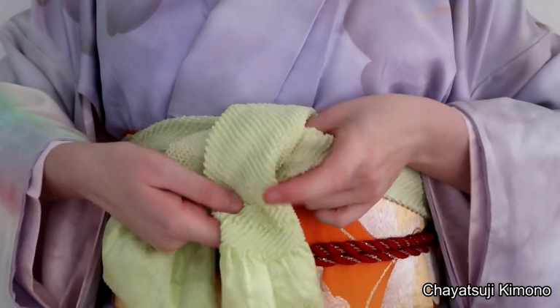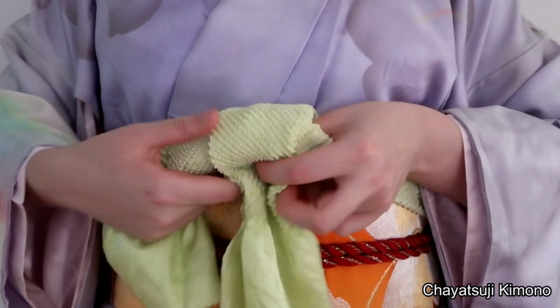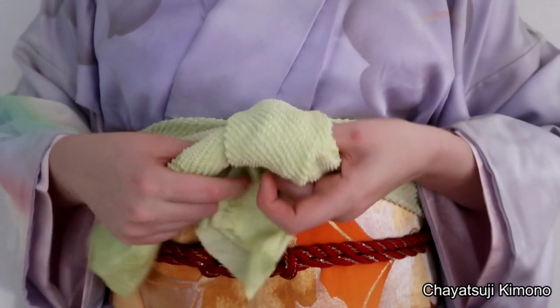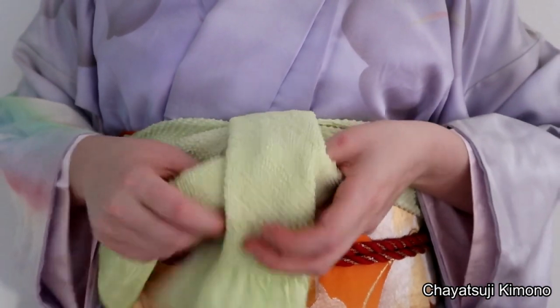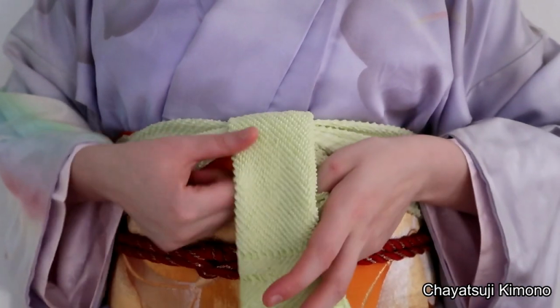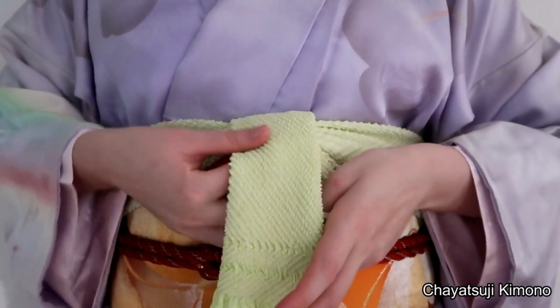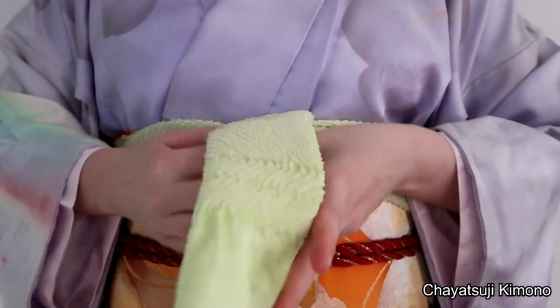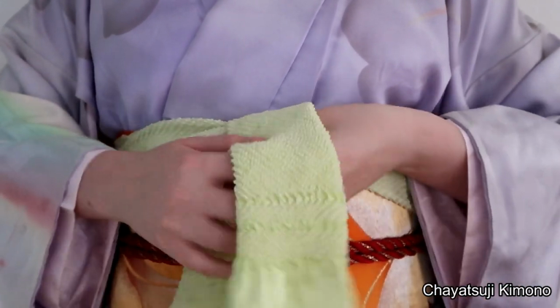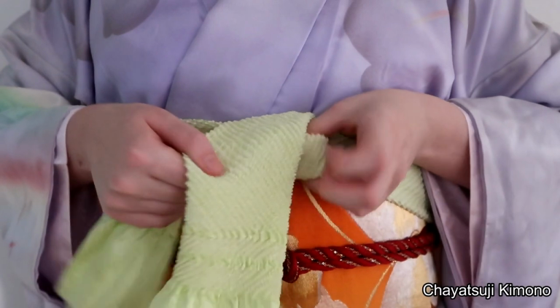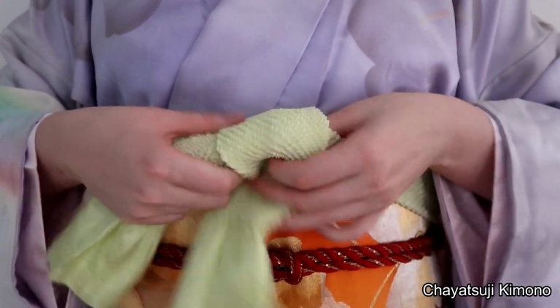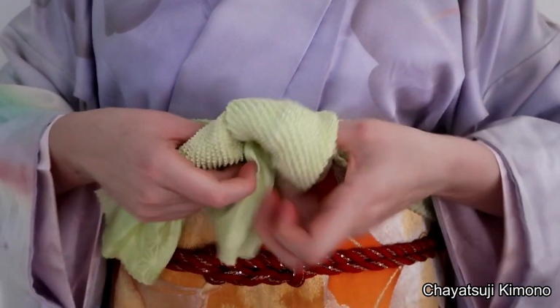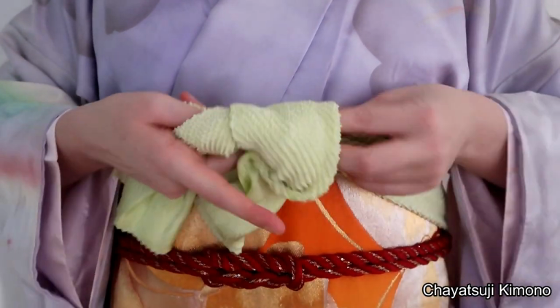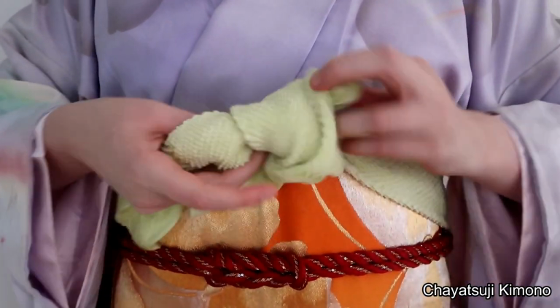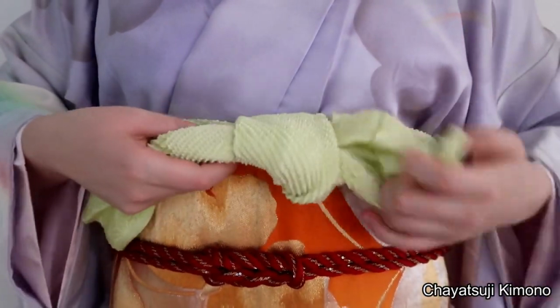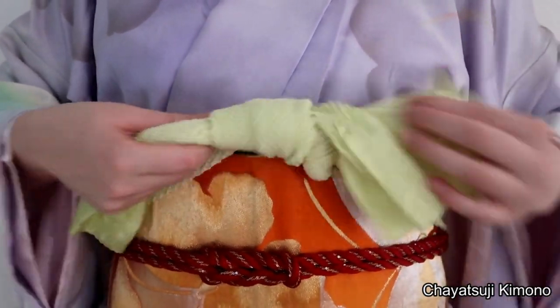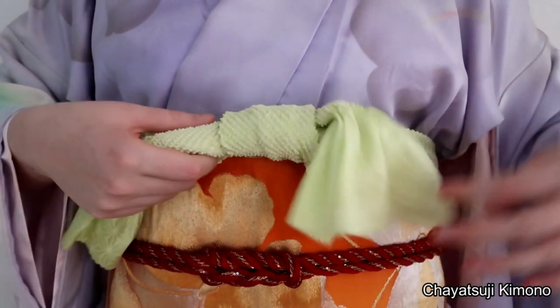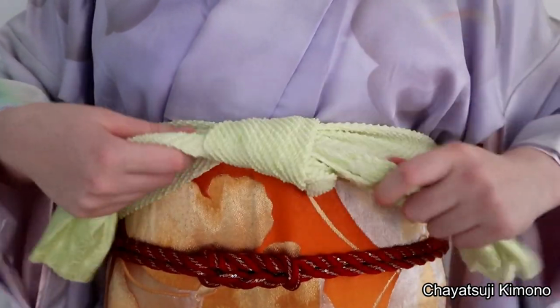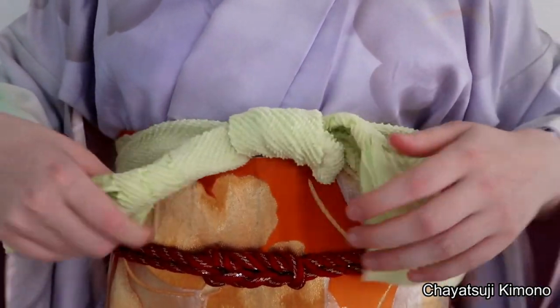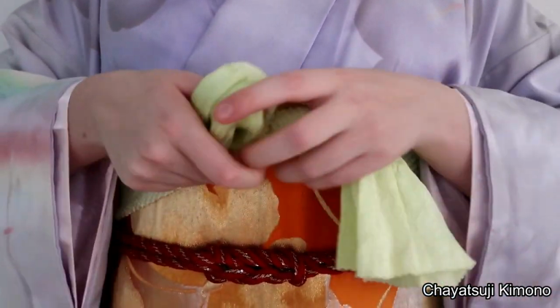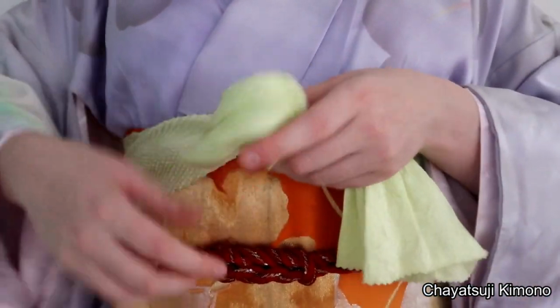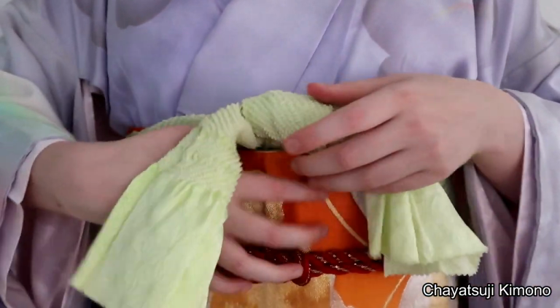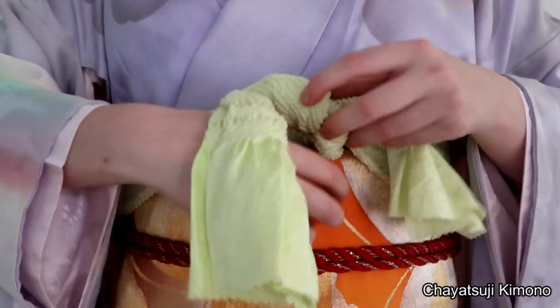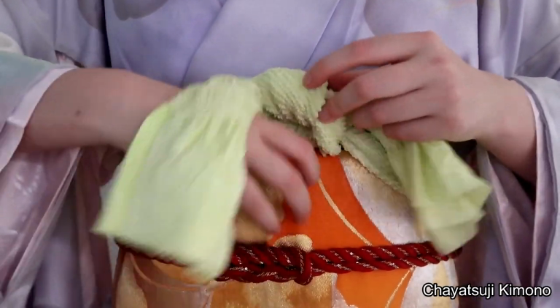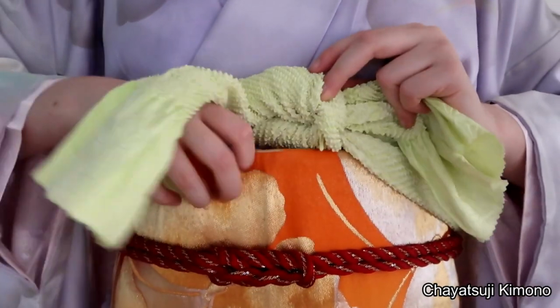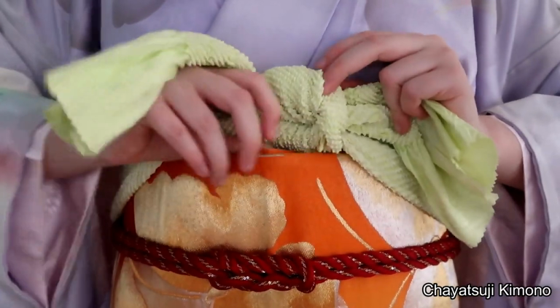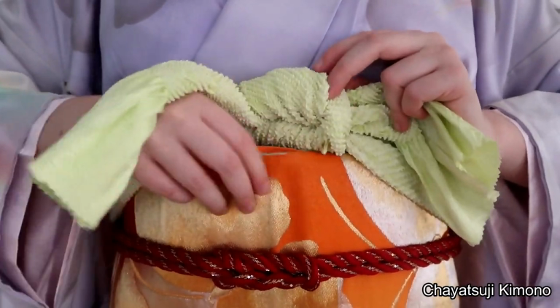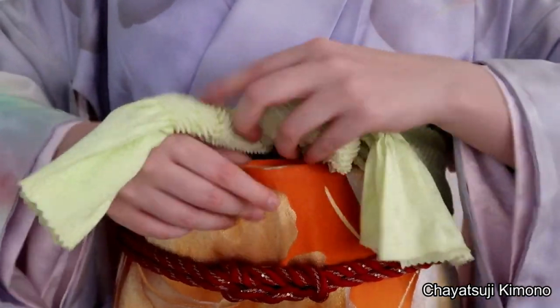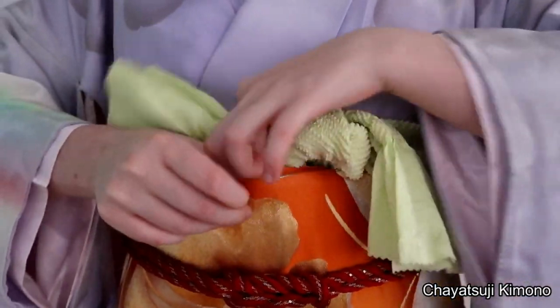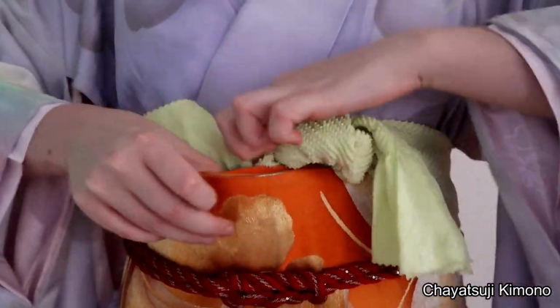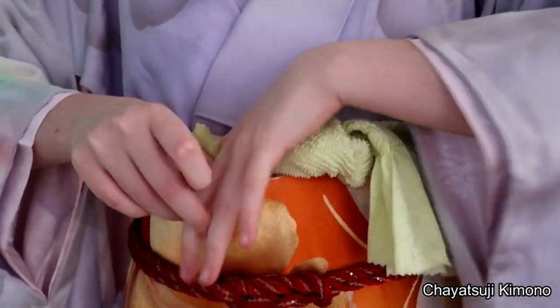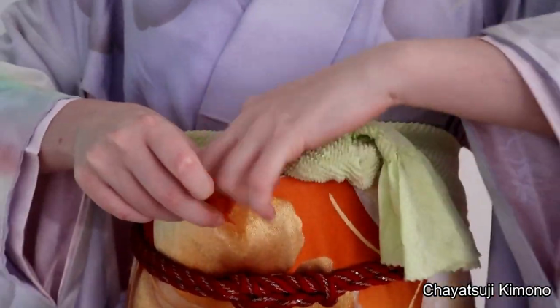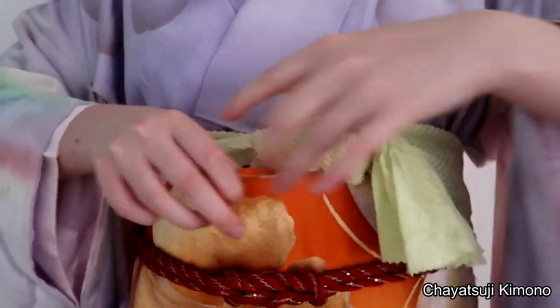And then tying a knot as you would normally with any obiyage really. And then simply tuck it in.